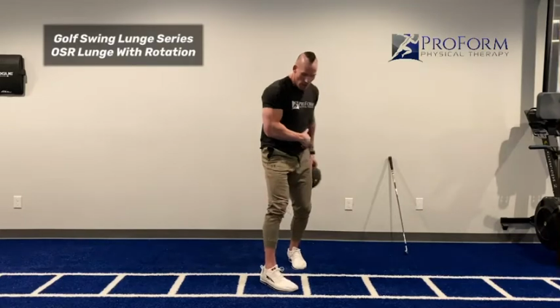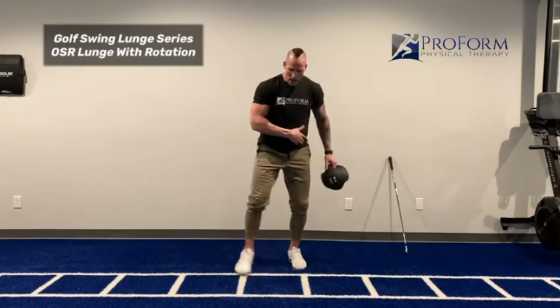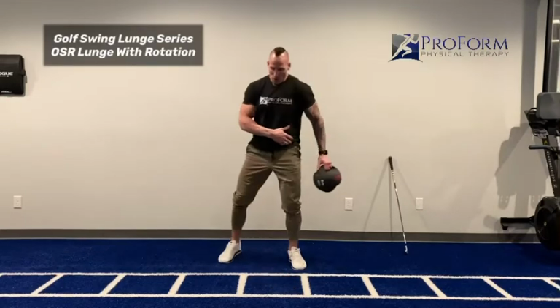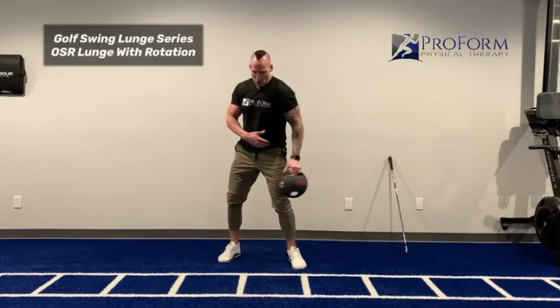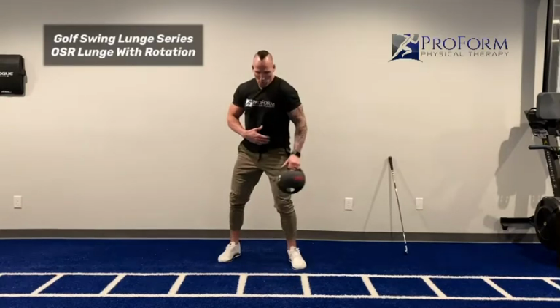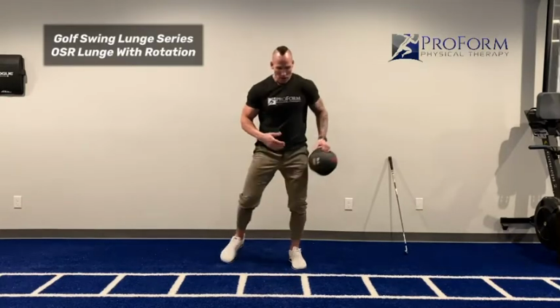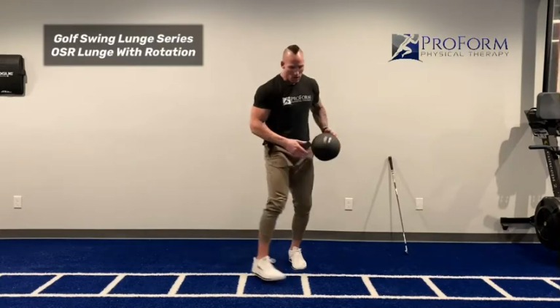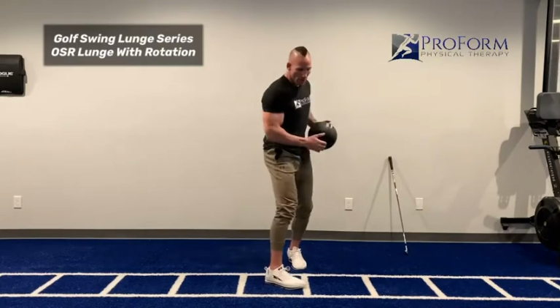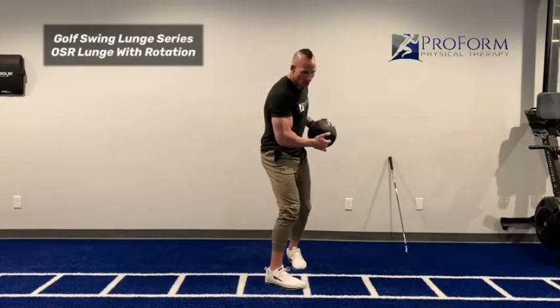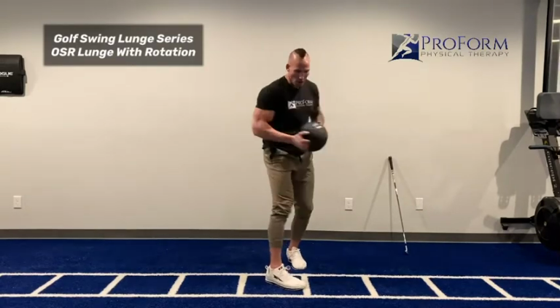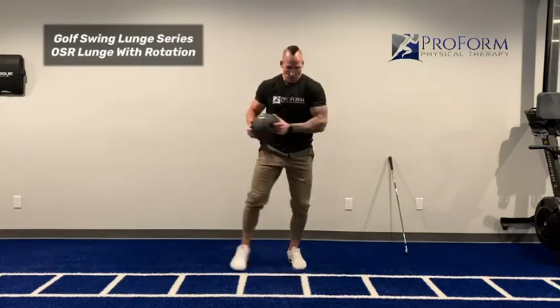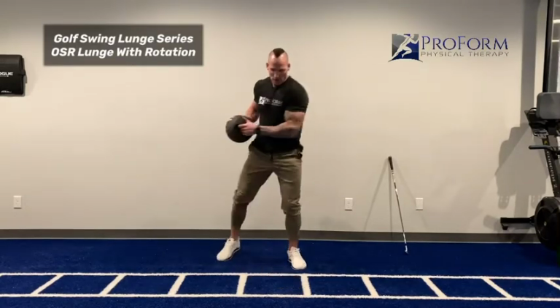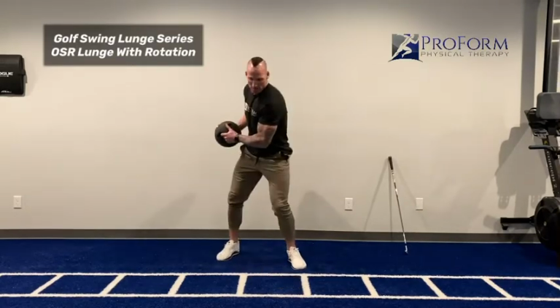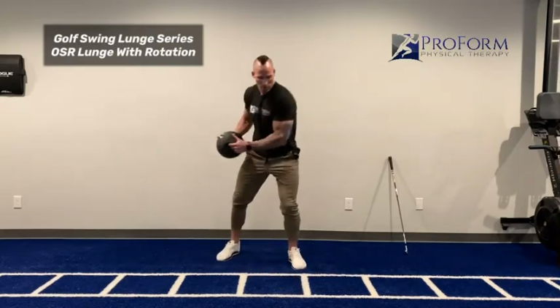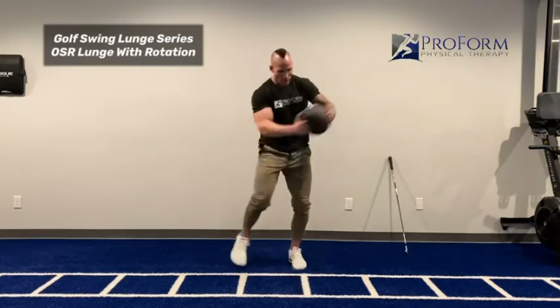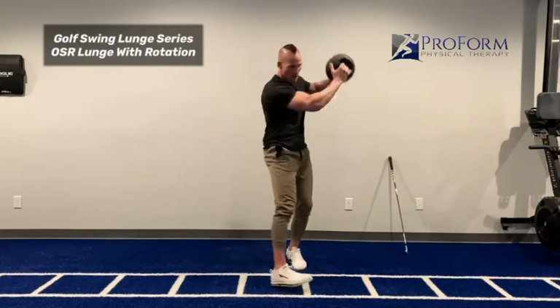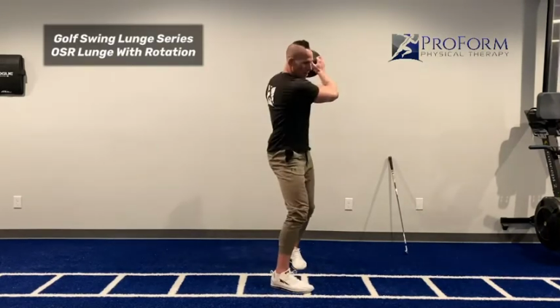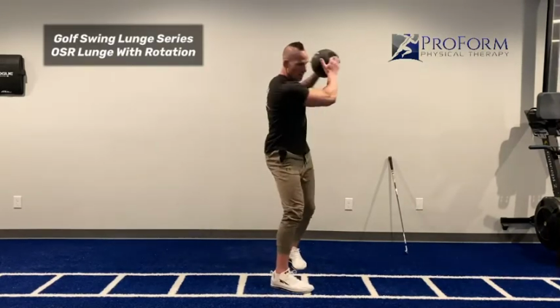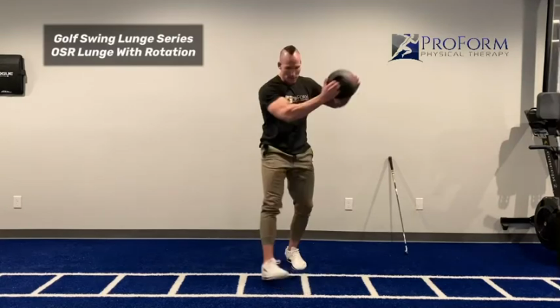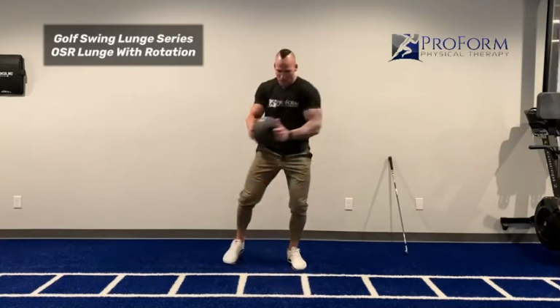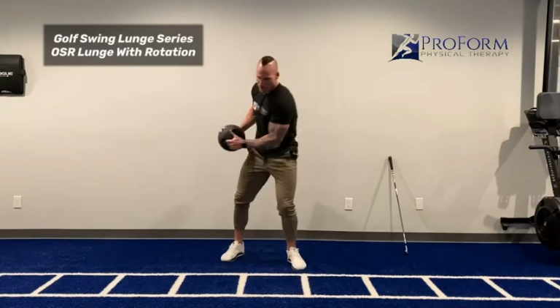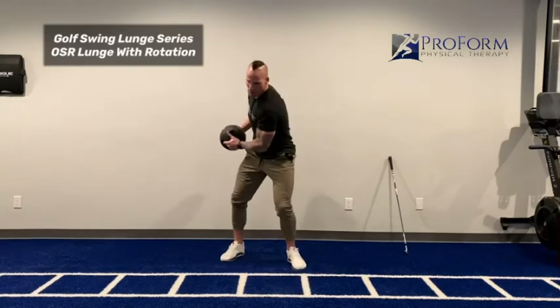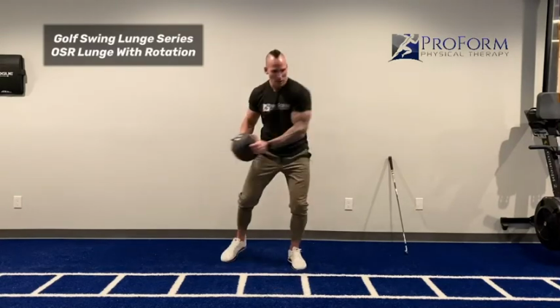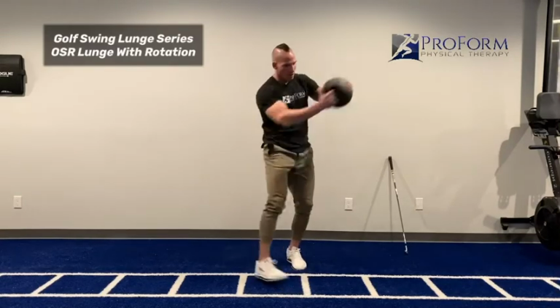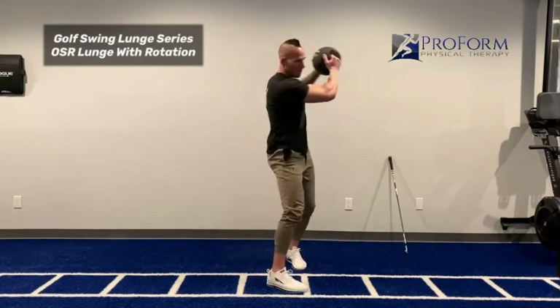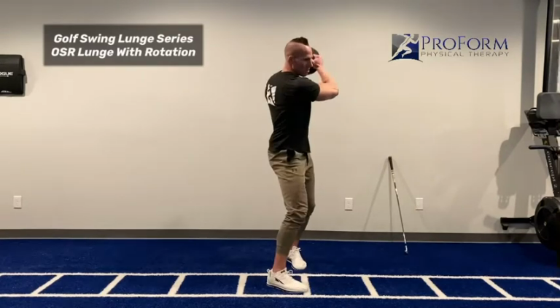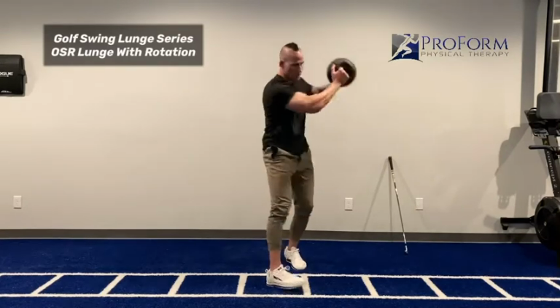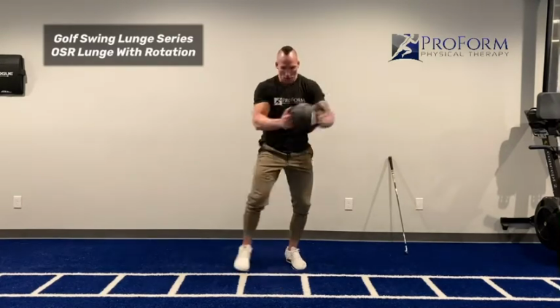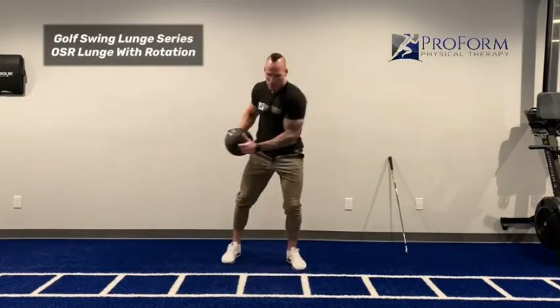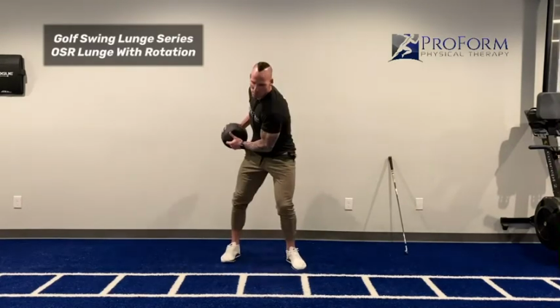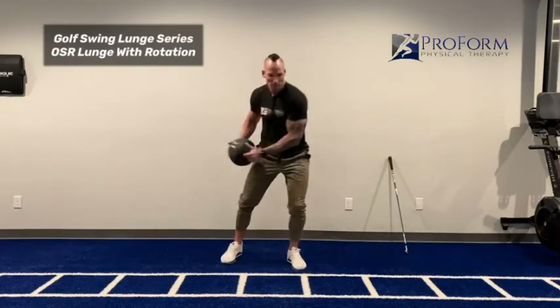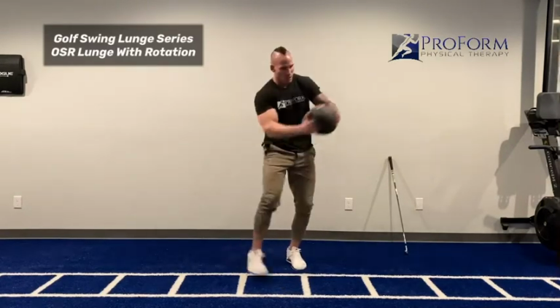As you go through this movement, we're then going to throw our arms in there. This kind of simulates the golf swing, so this is a golf swing specific rotation.